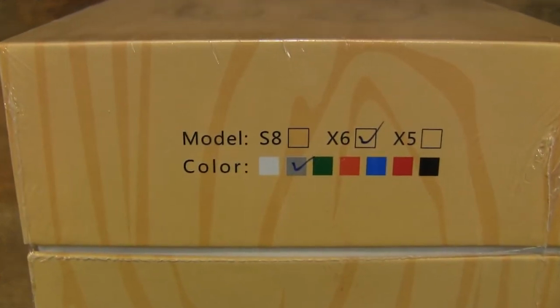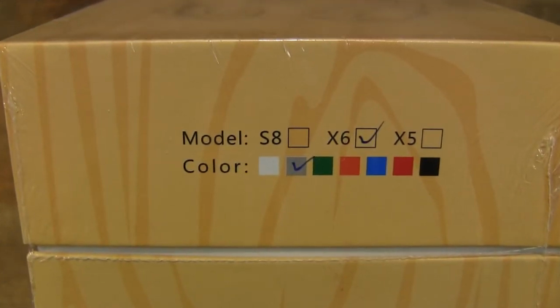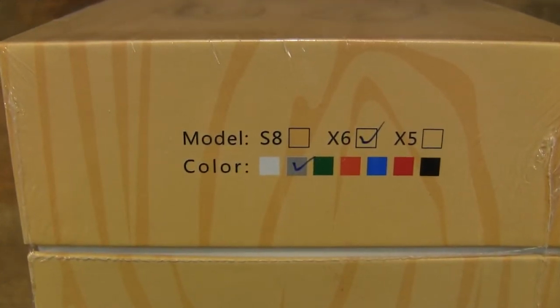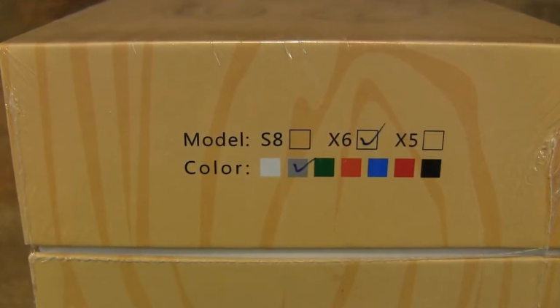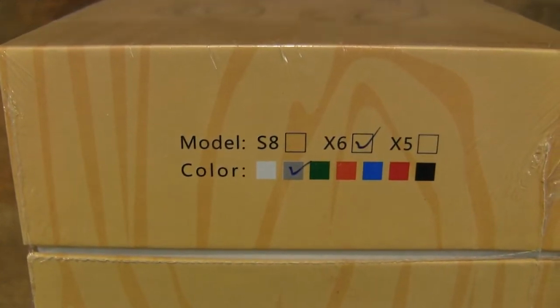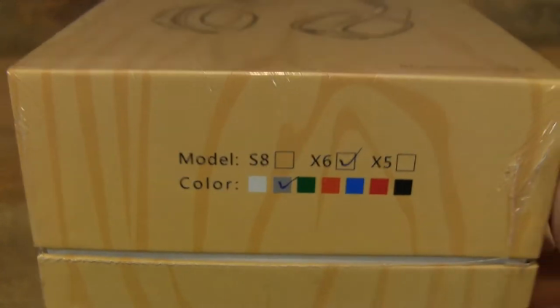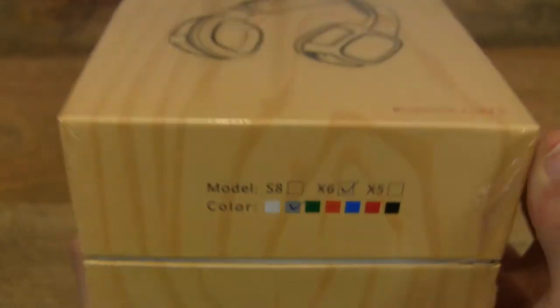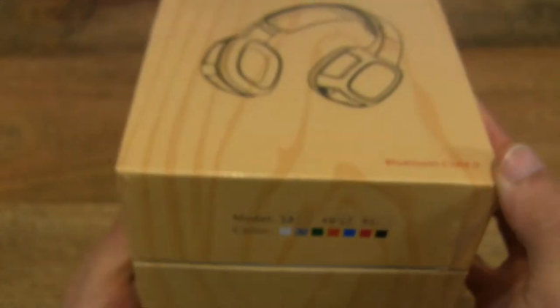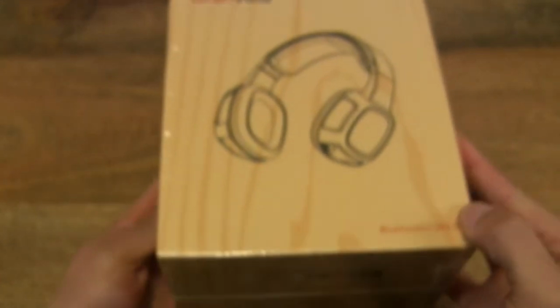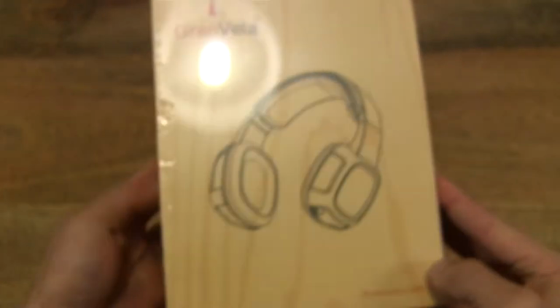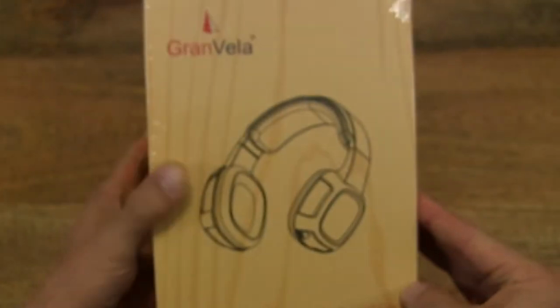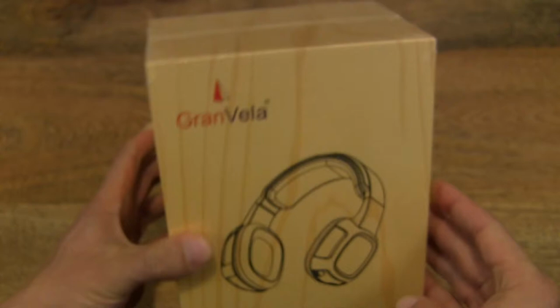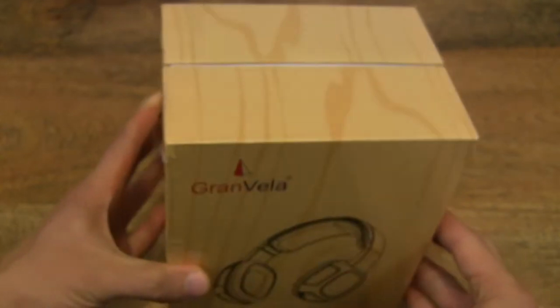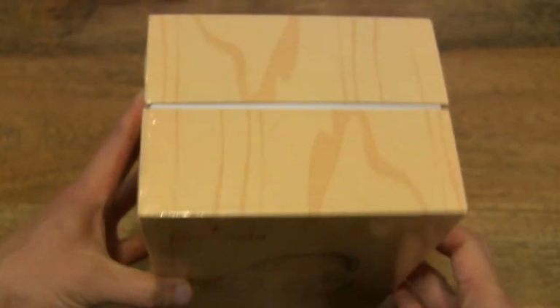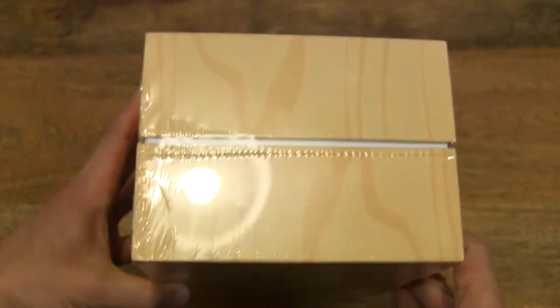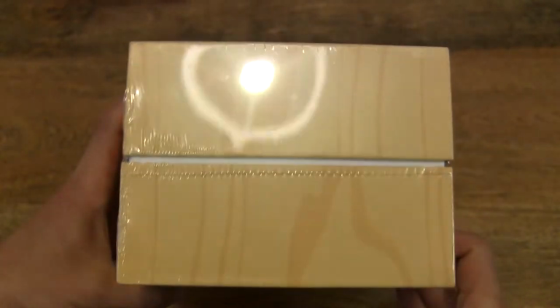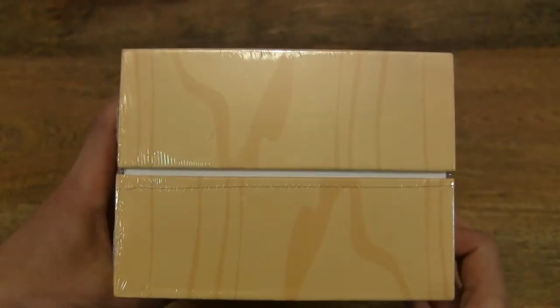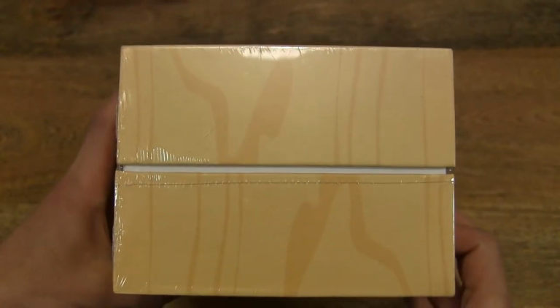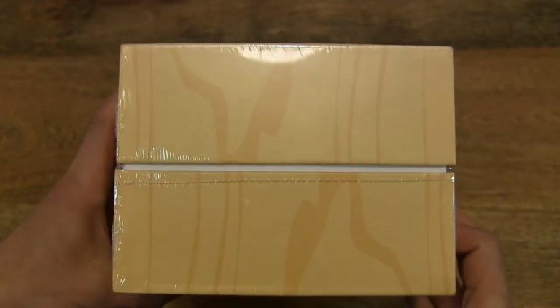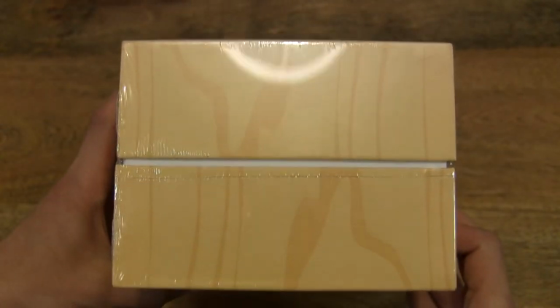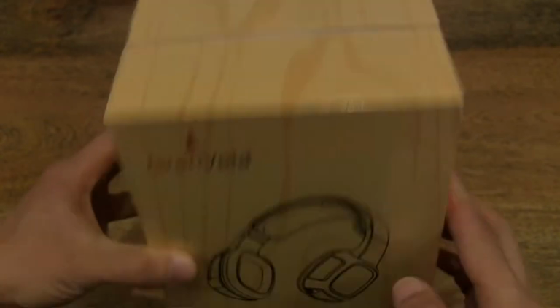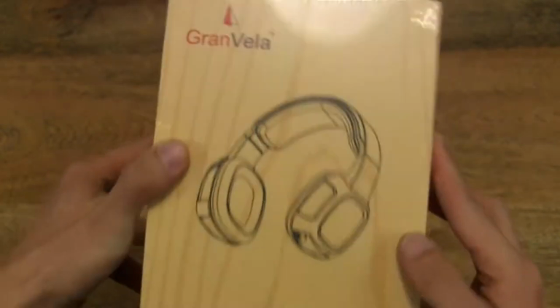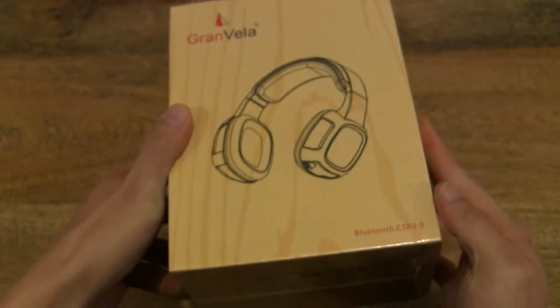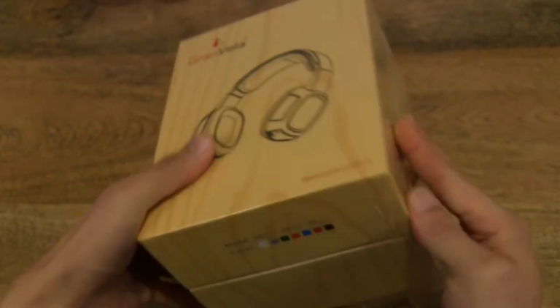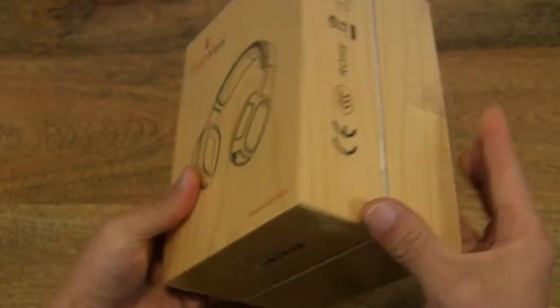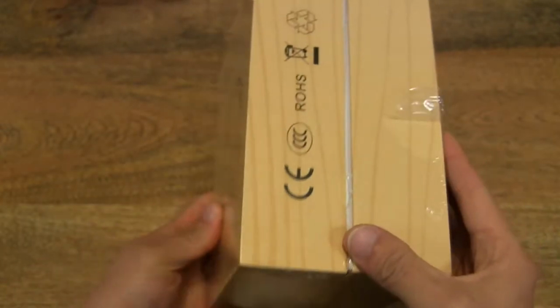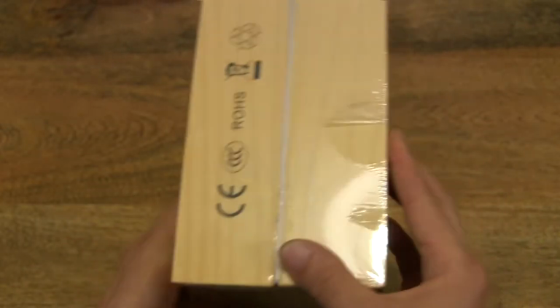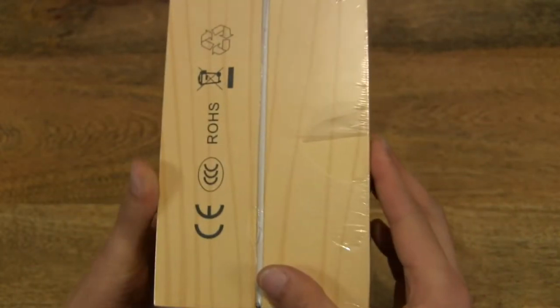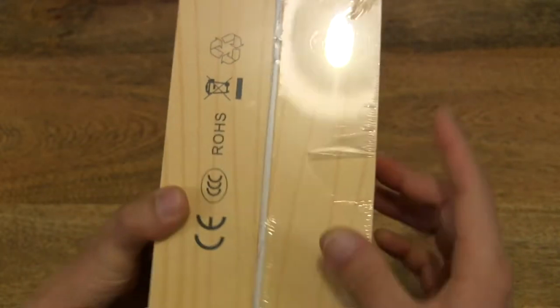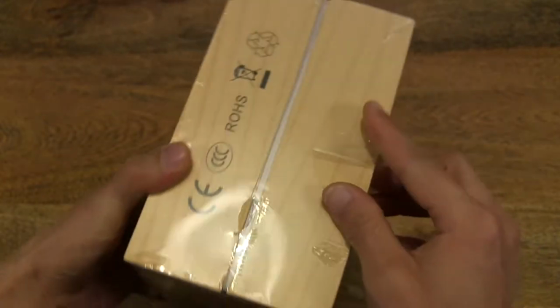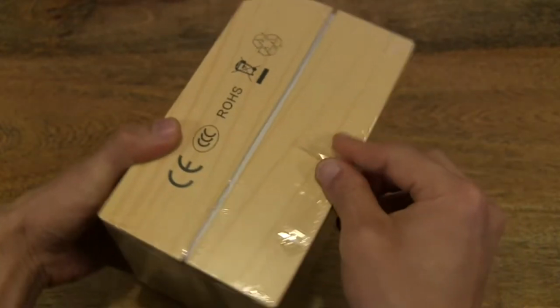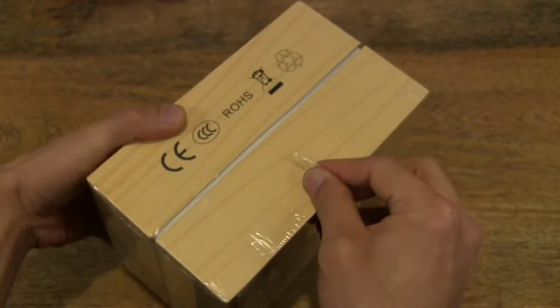This wireless Bluetooth headset comes in a variety of colors — this one is grey. So let's go ahead and open up the box.